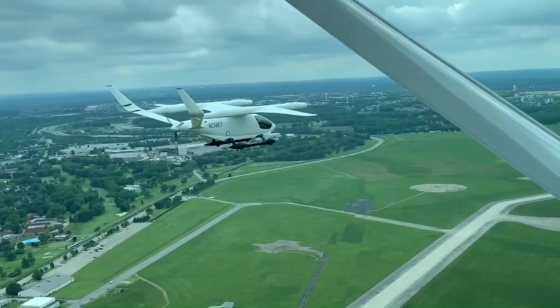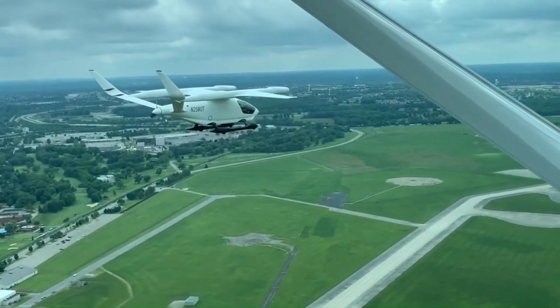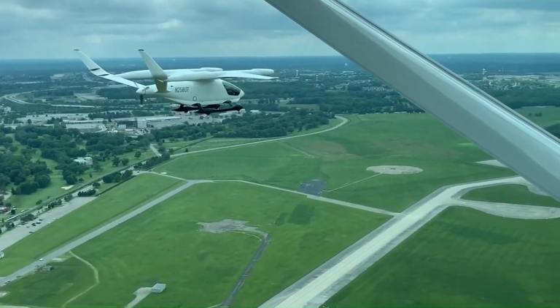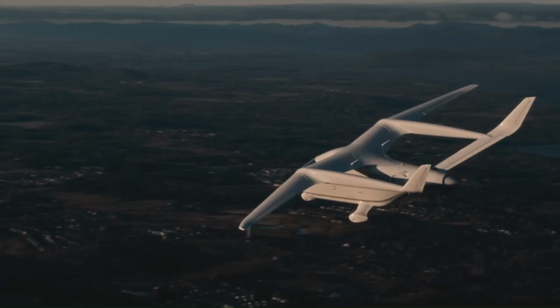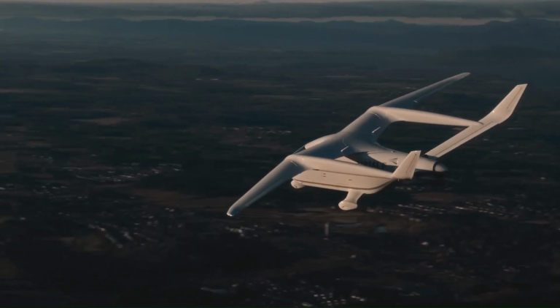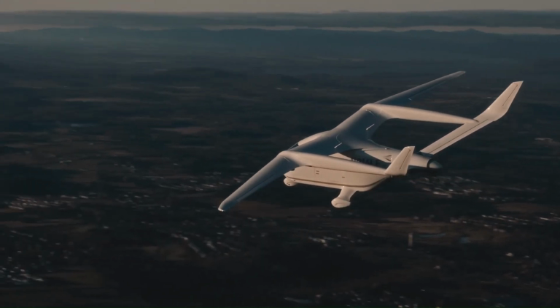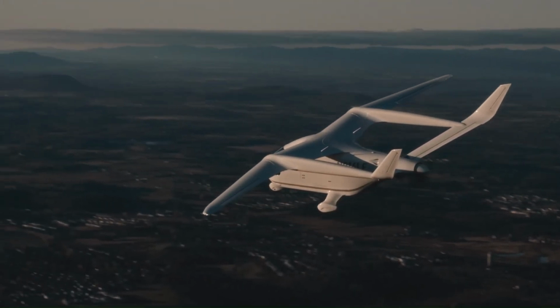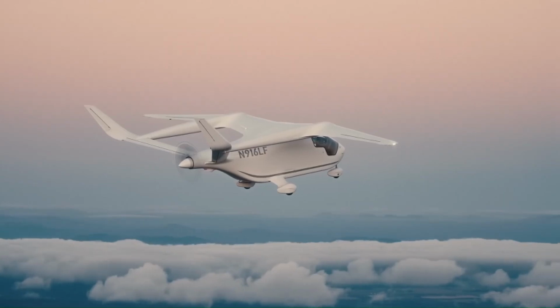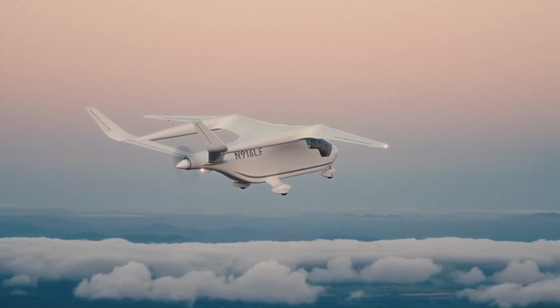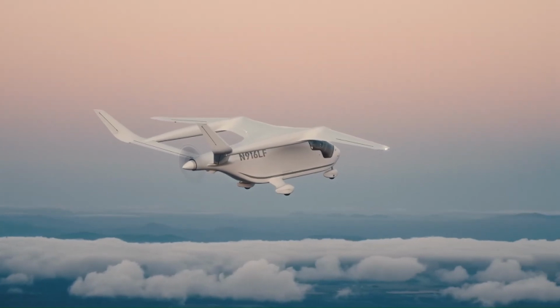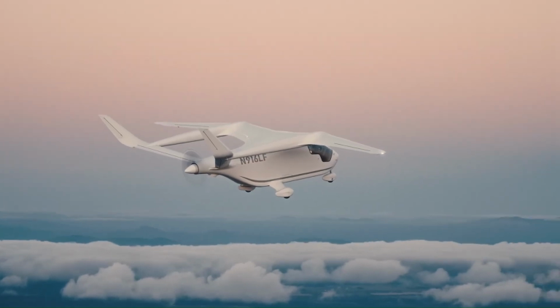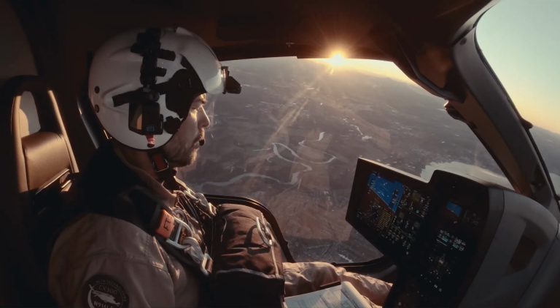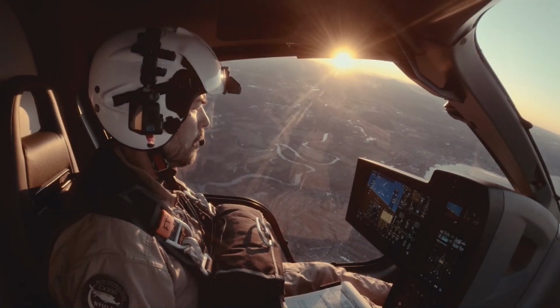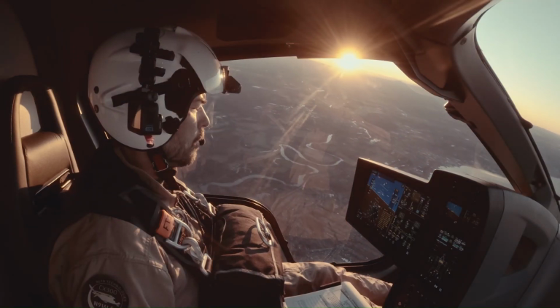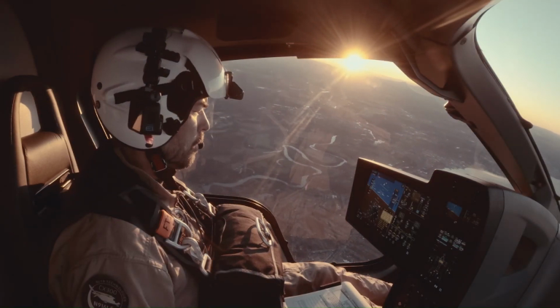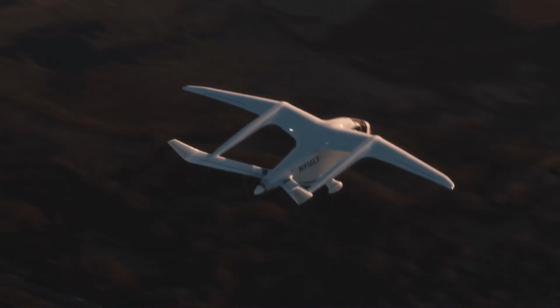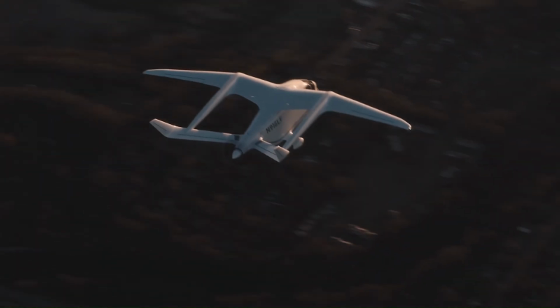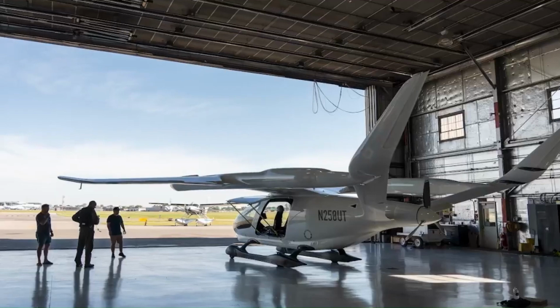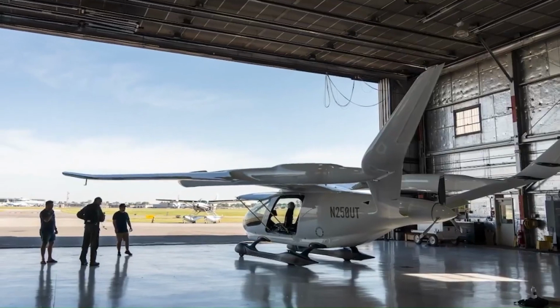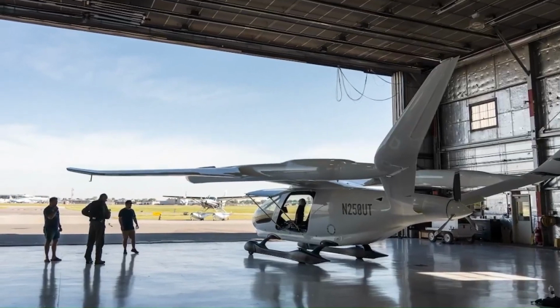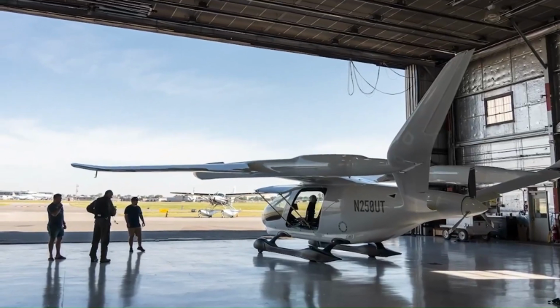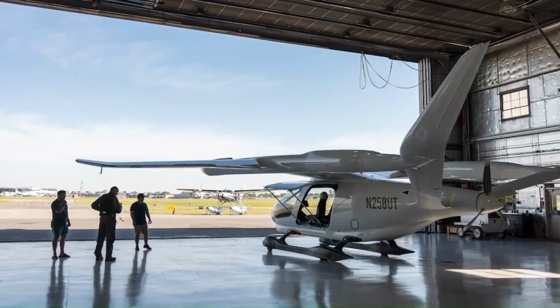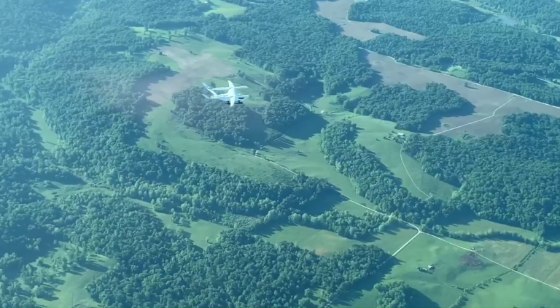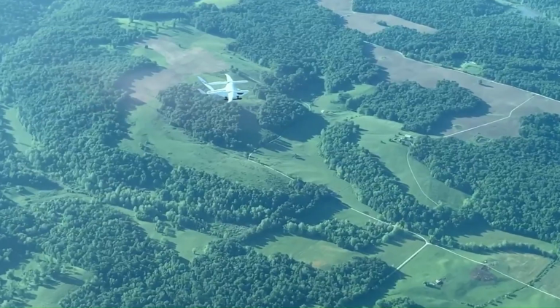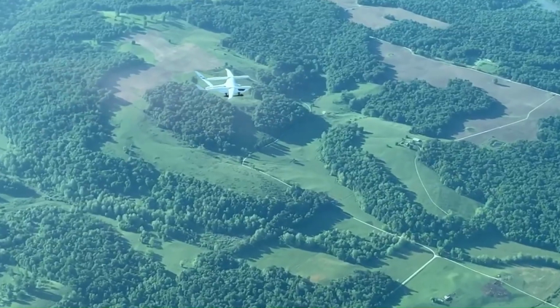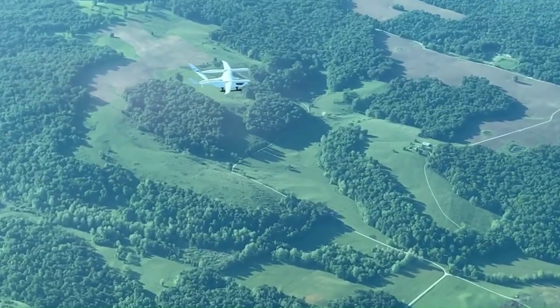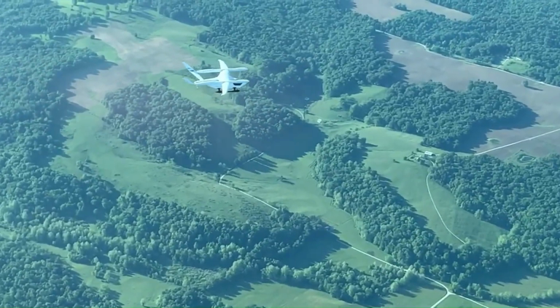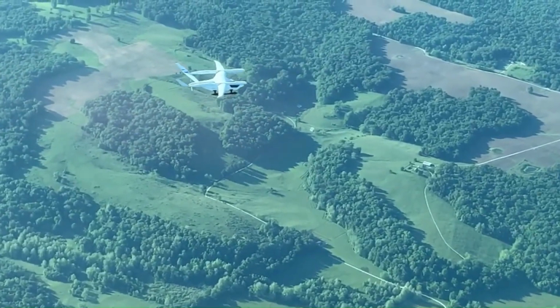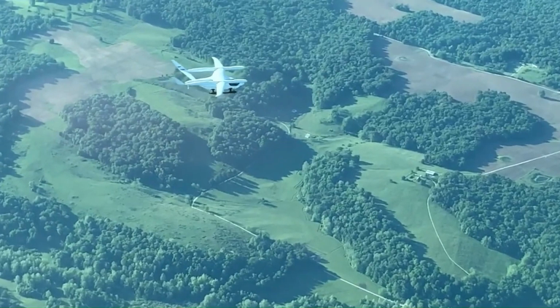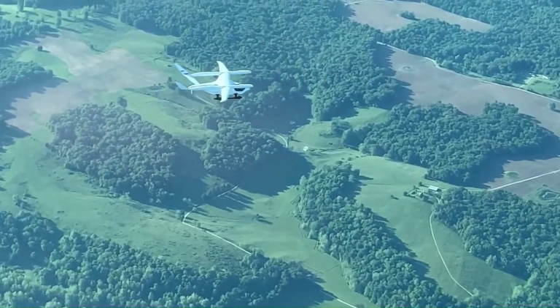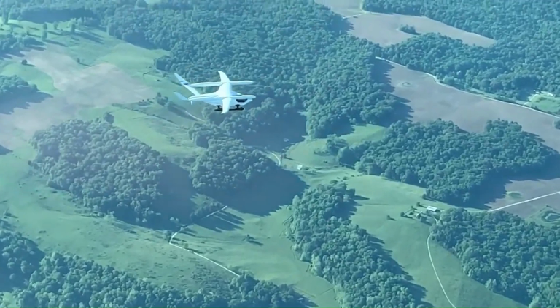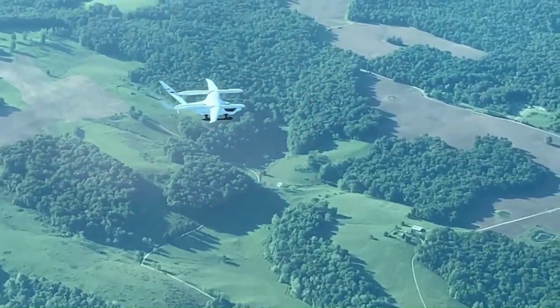The Alia 250 is intended for various applications including cargo transport, medical emergencies, and passenger travel. With its quiet operation, zero emissions, and efficient performance, it represents a significant advancement in the future of electric aviation.